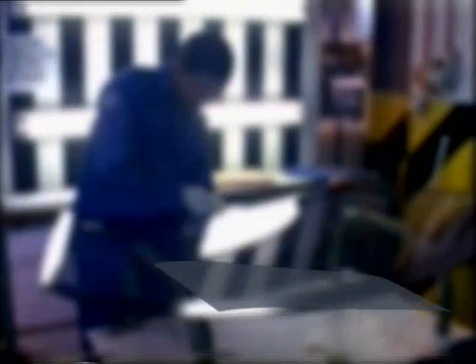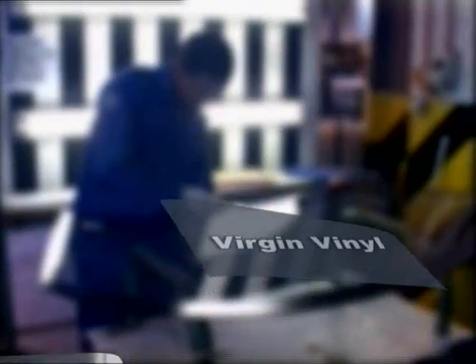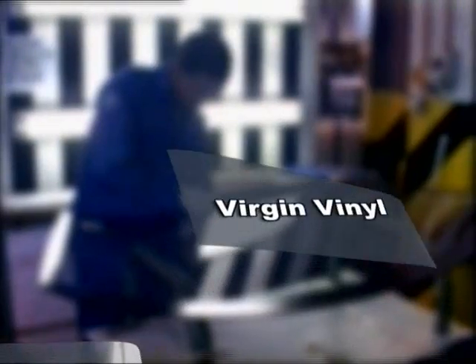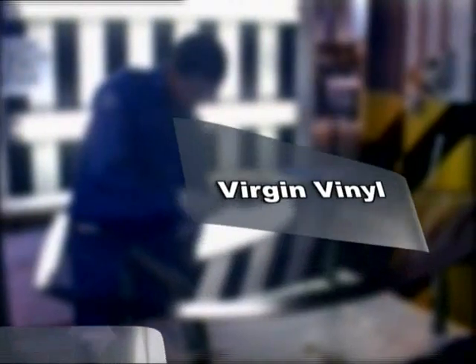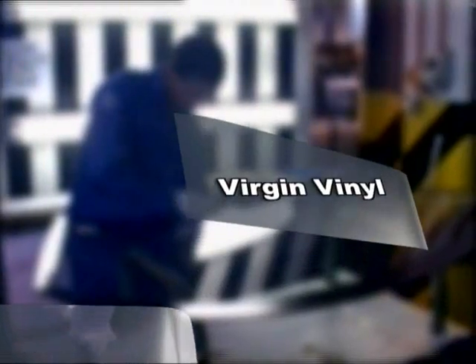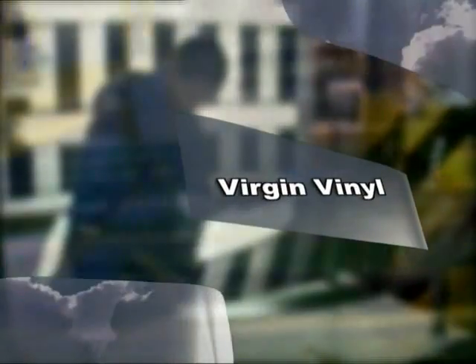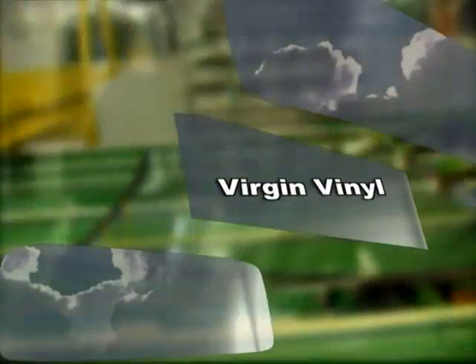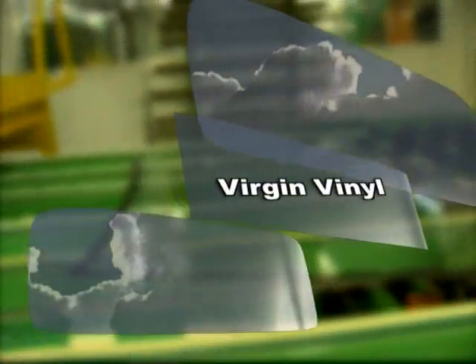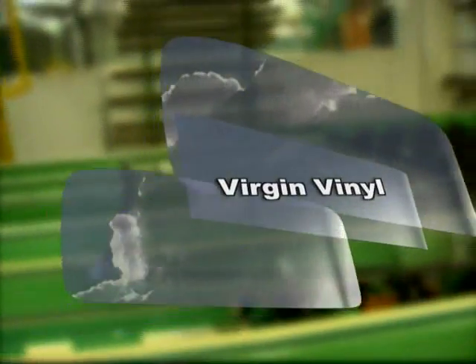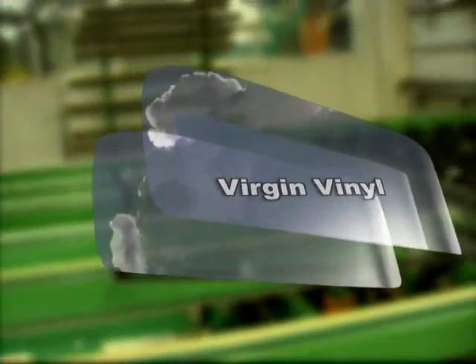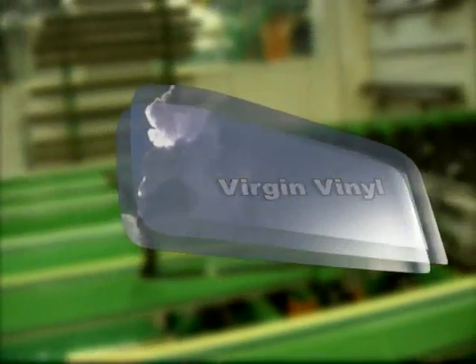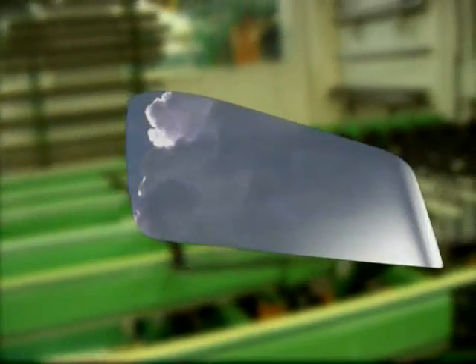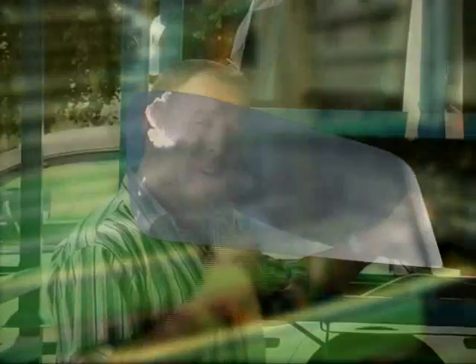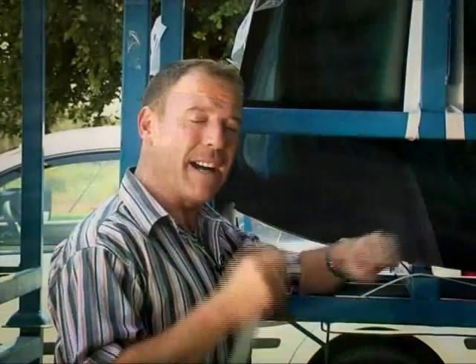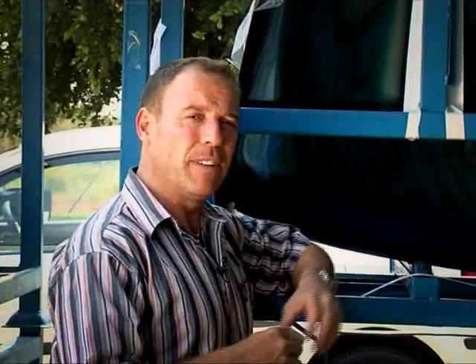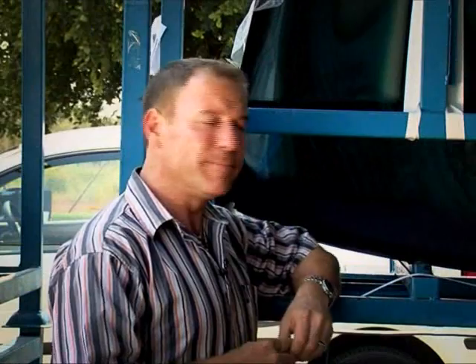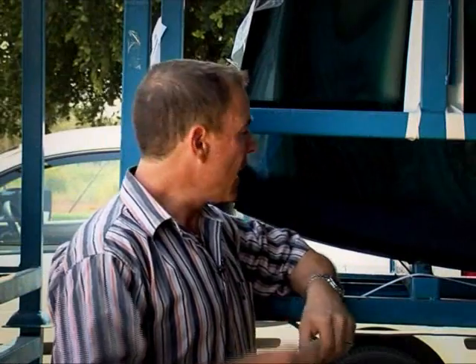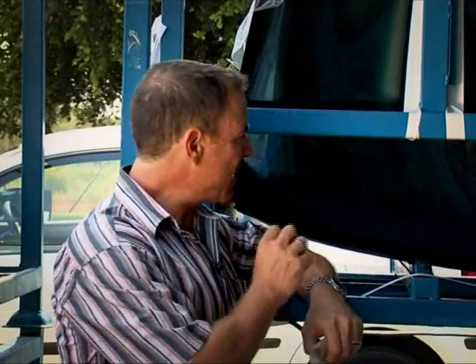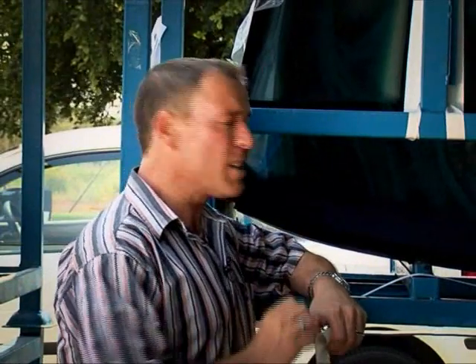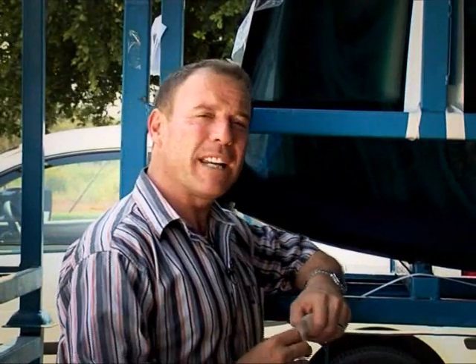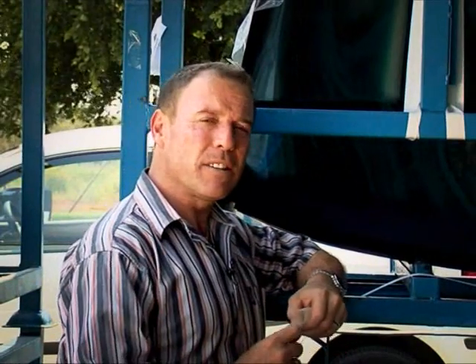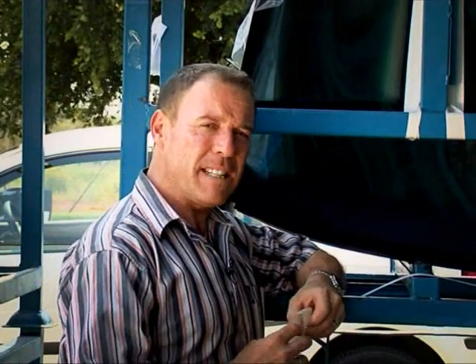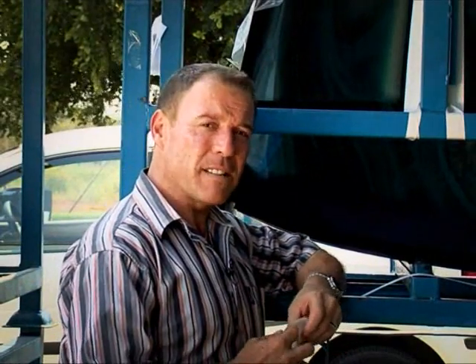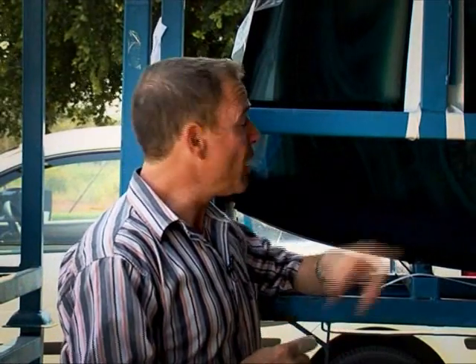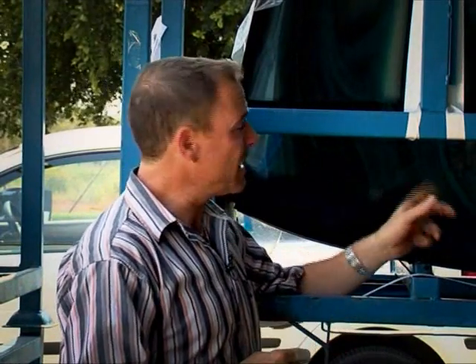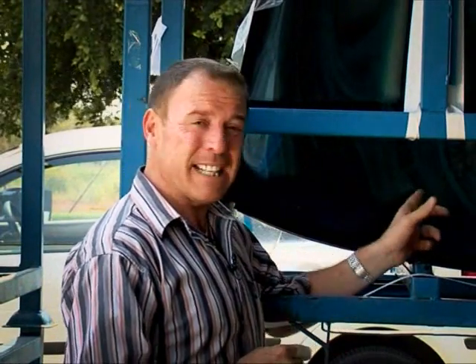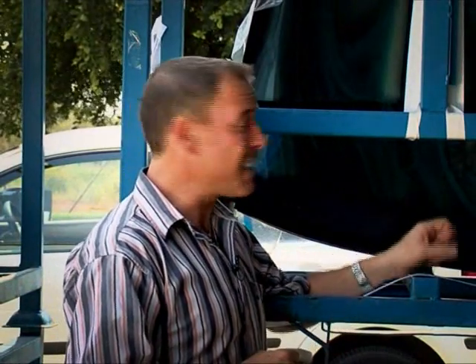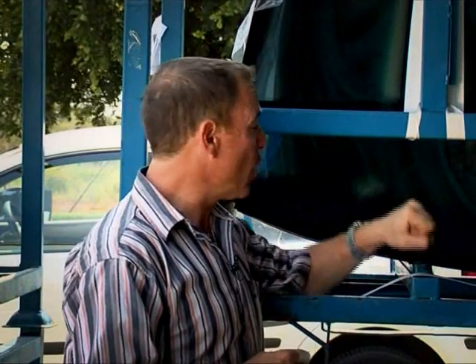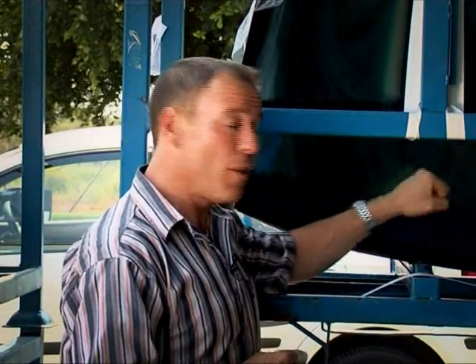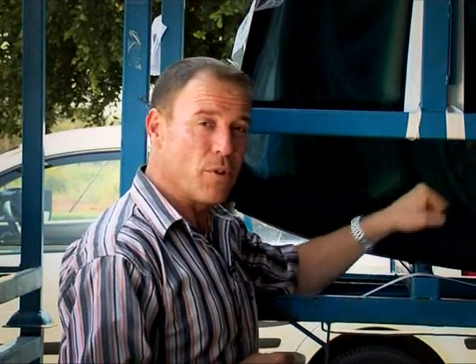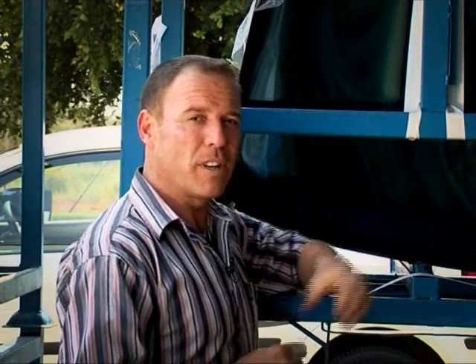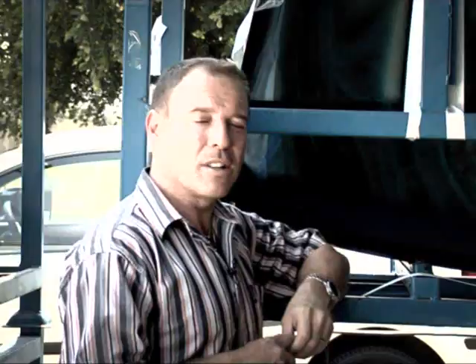A Shatterproof glass windscreen is like an invisible glass sandwich with a vinyl filling. It makes the glass break into little pieces so that the object that hits it doesn't go through the glass.